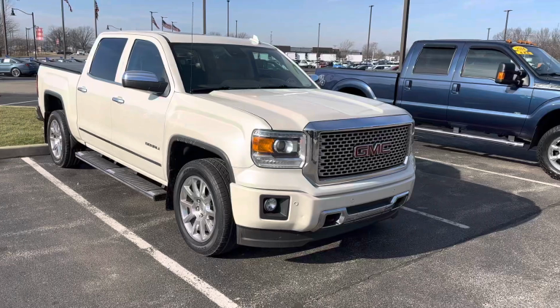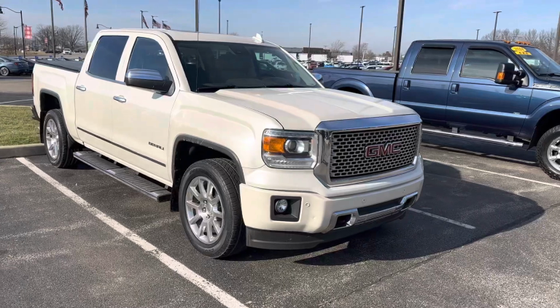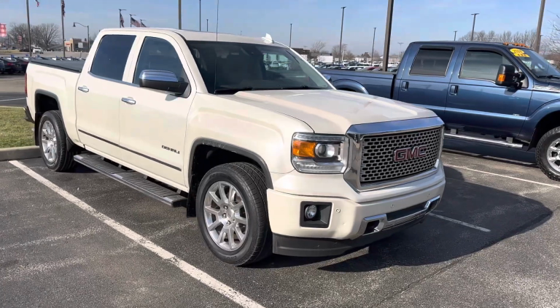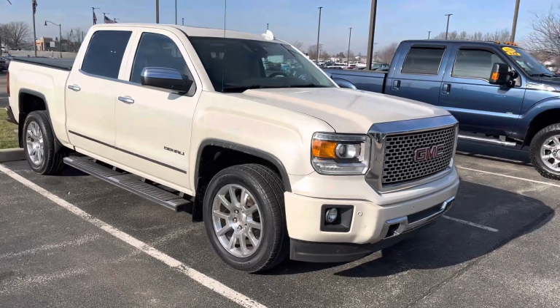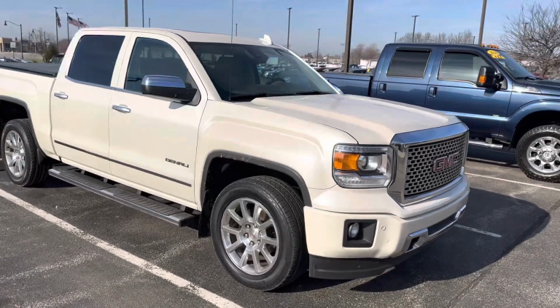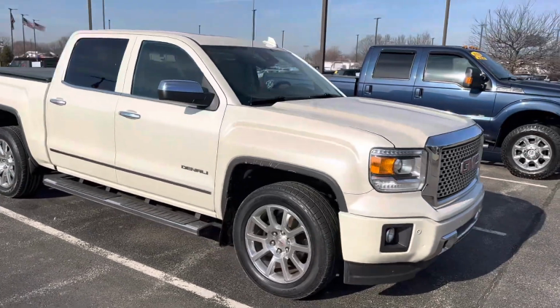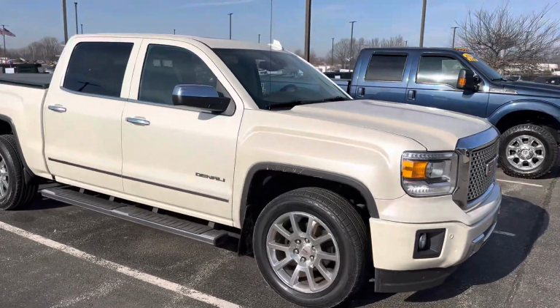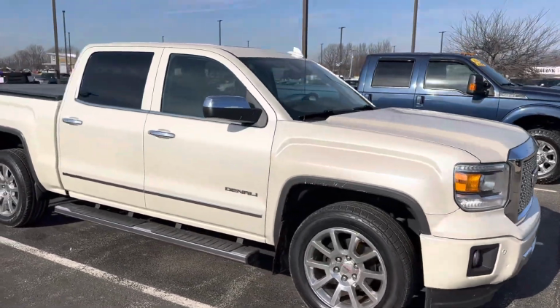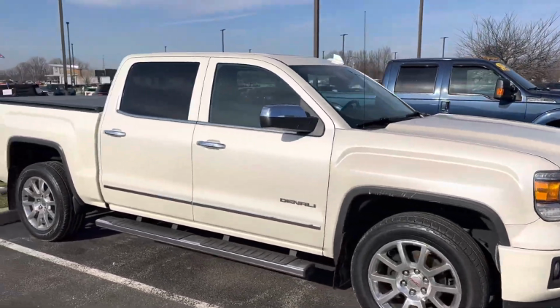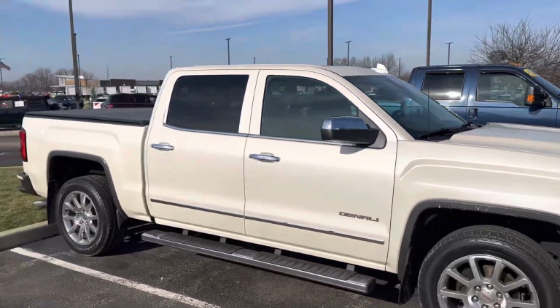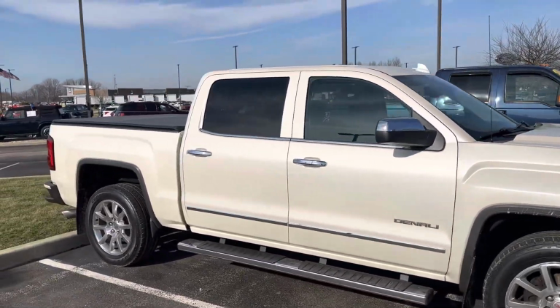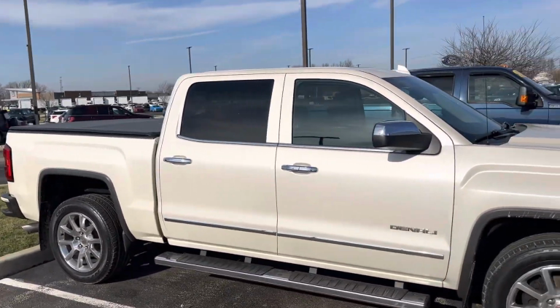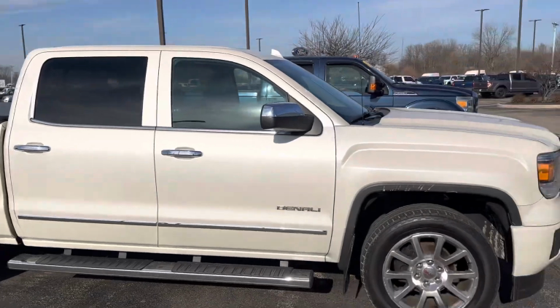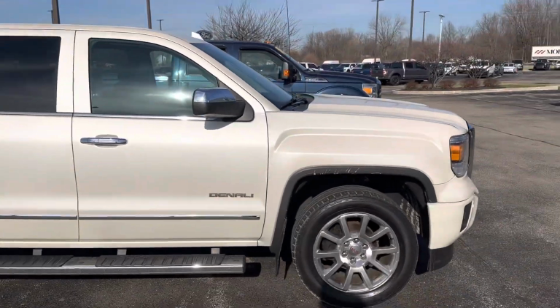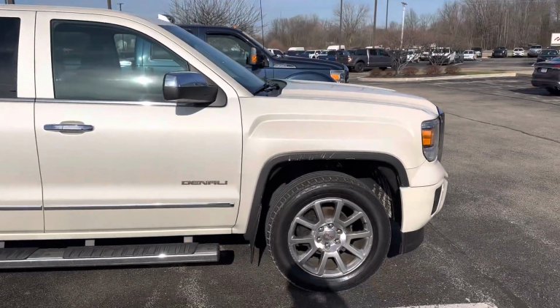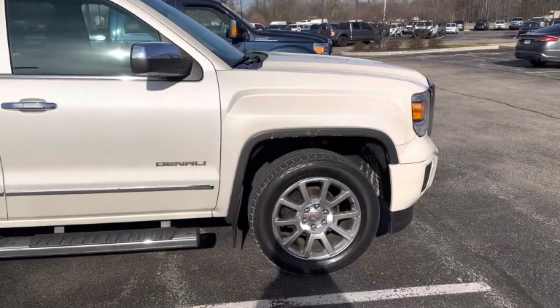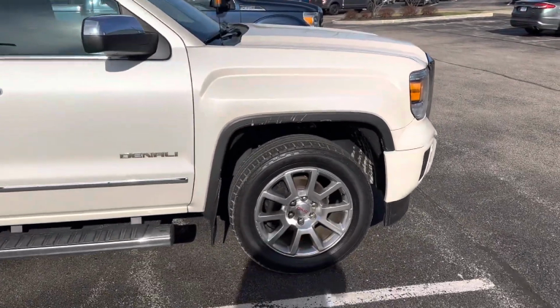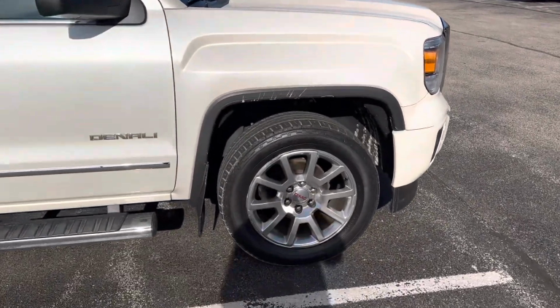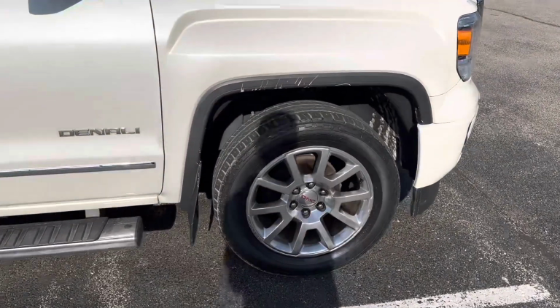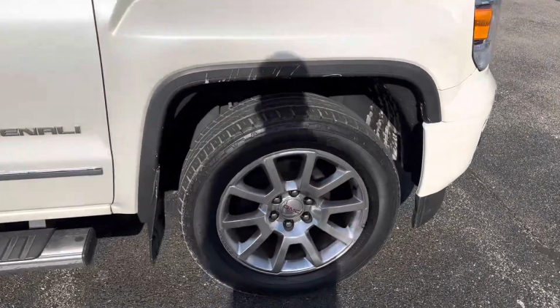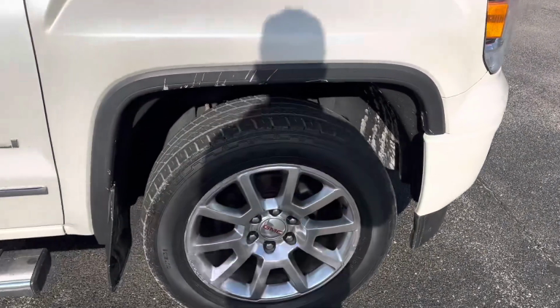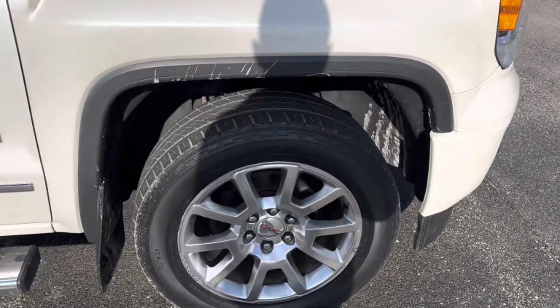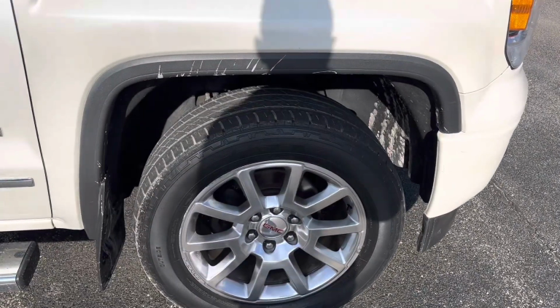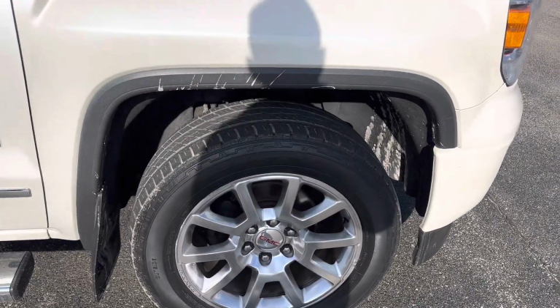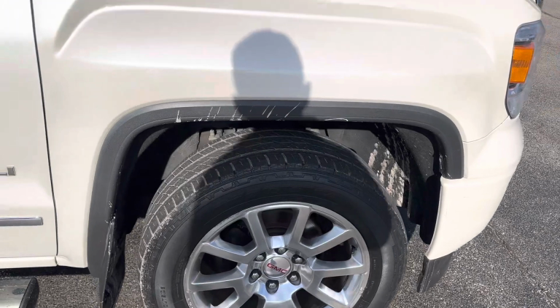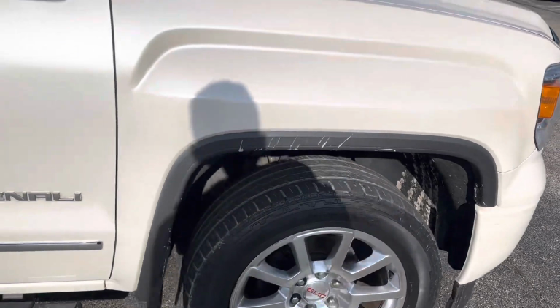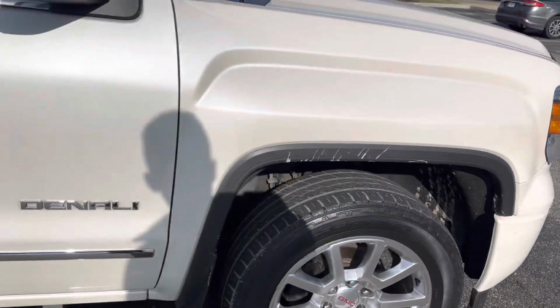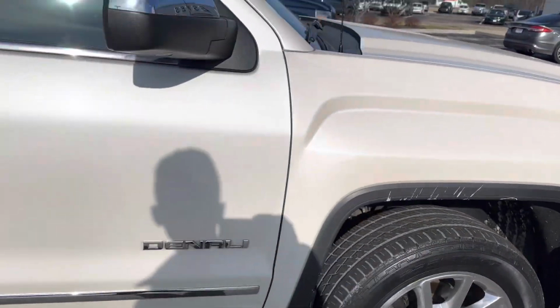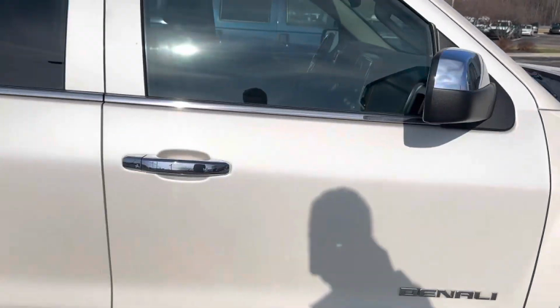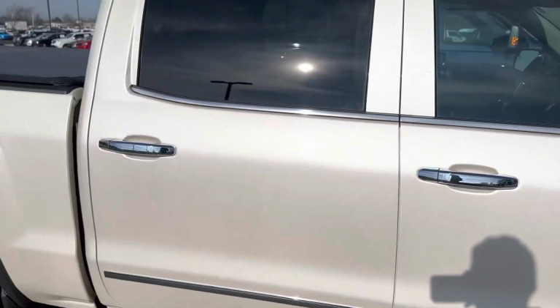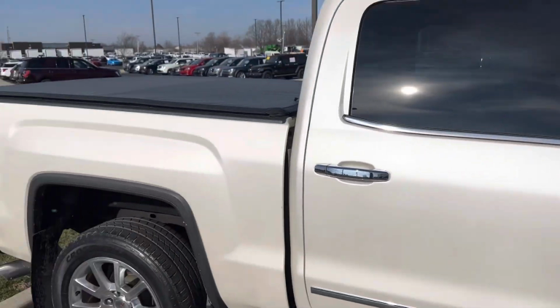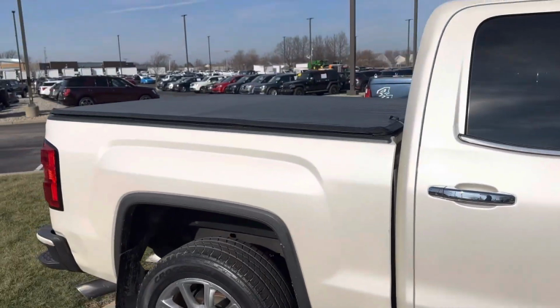Good afternoon, this is Scott over at Bill Estes Ford. Here's our 2015 GMC Denali. I'm going to make a nice walk around video here for you. It has nice polished rims, very nice with the white metallic paint.